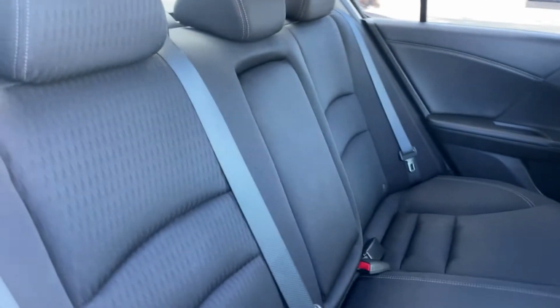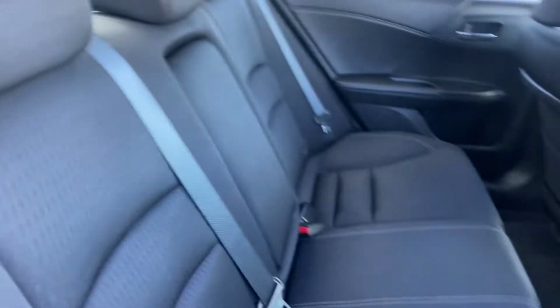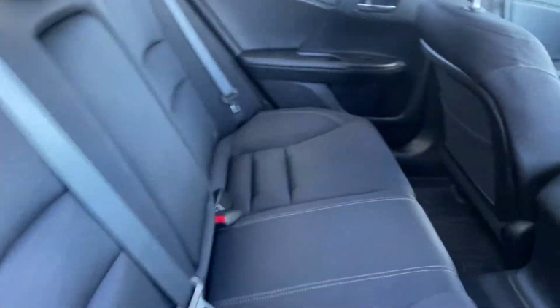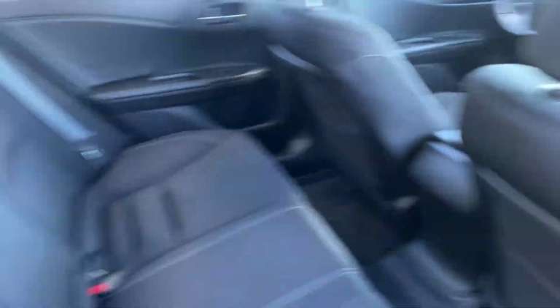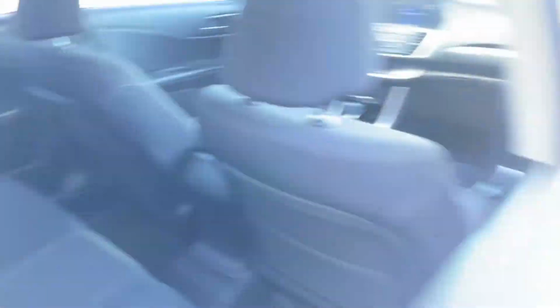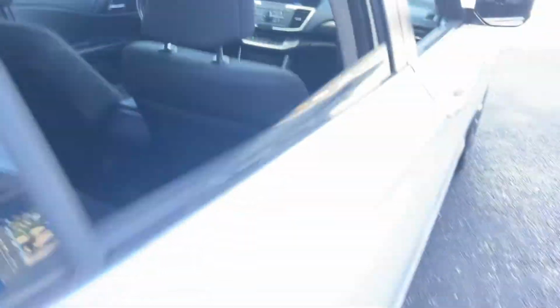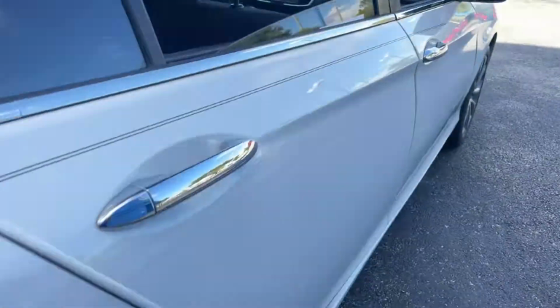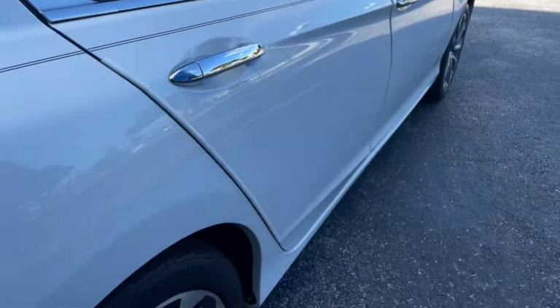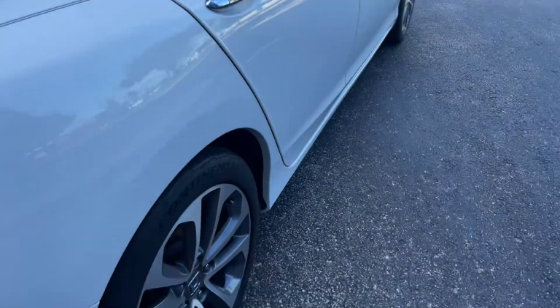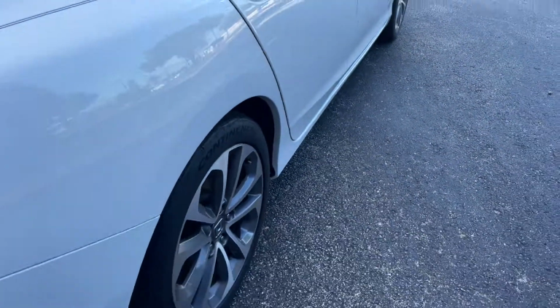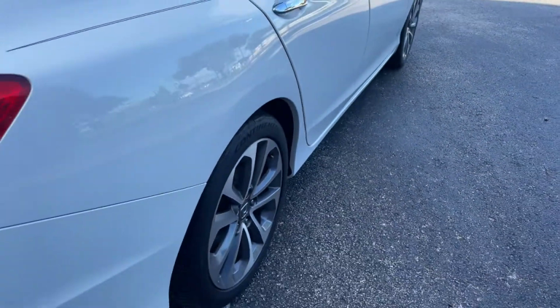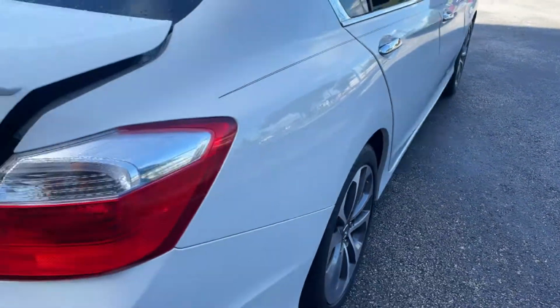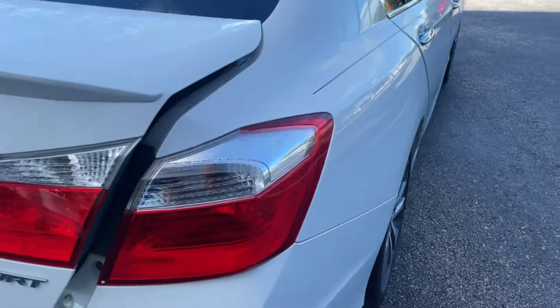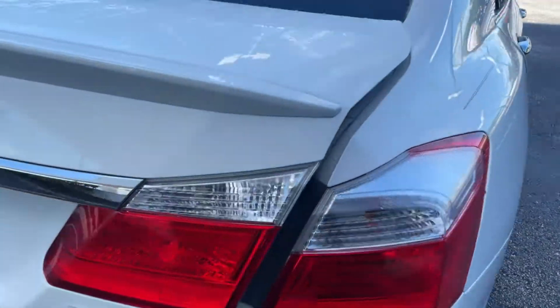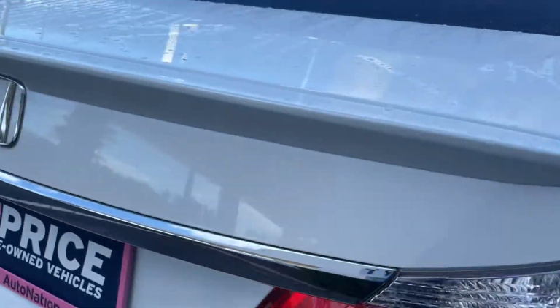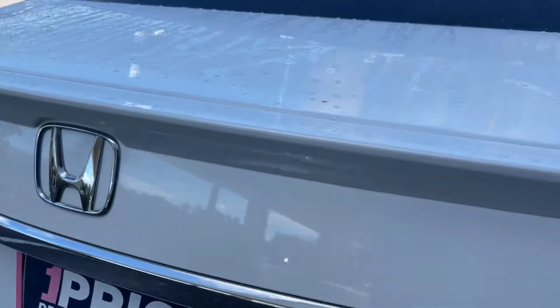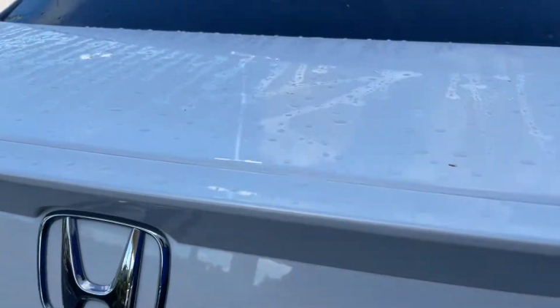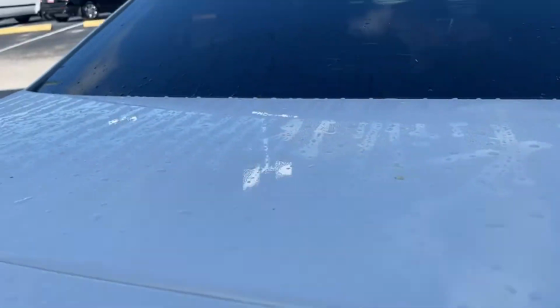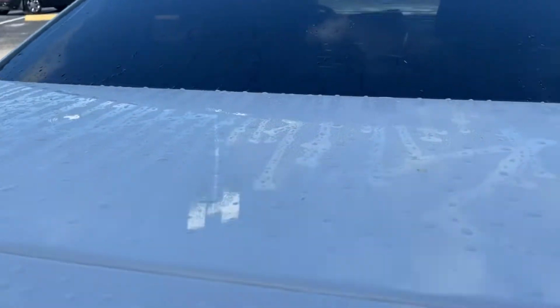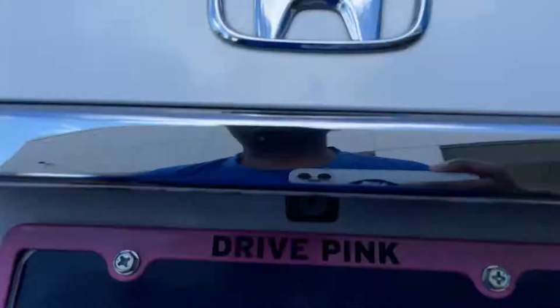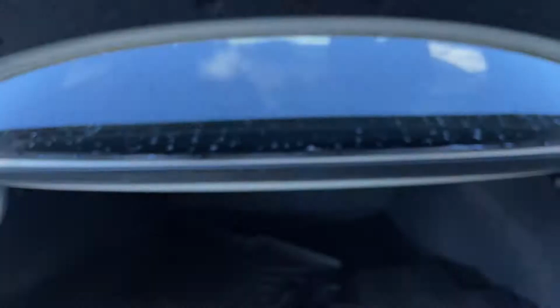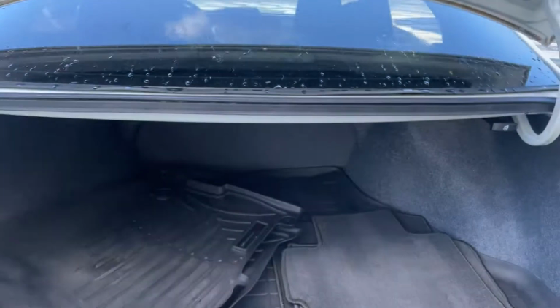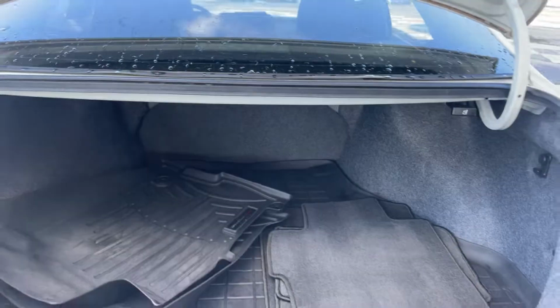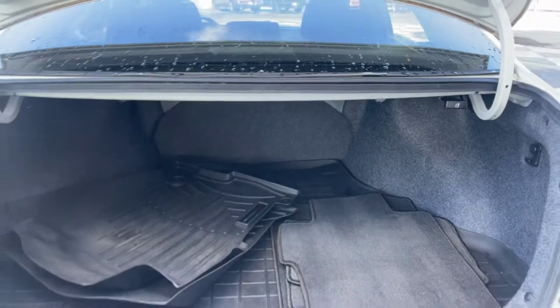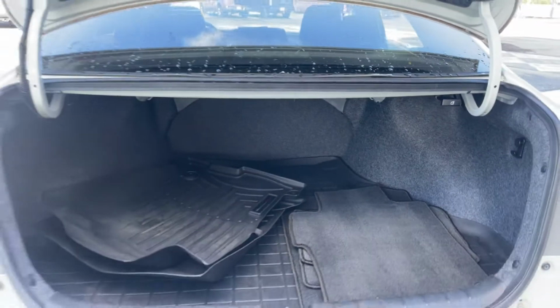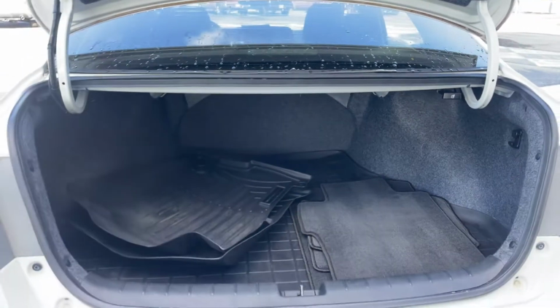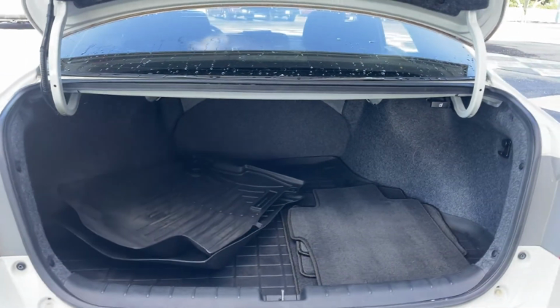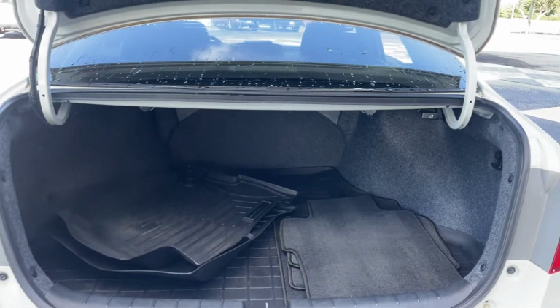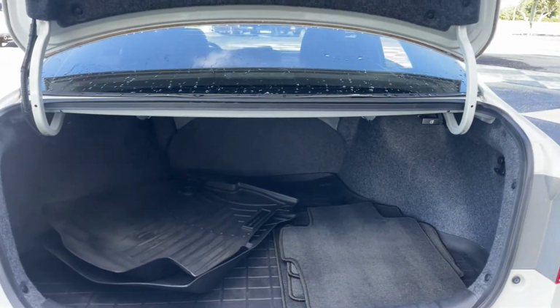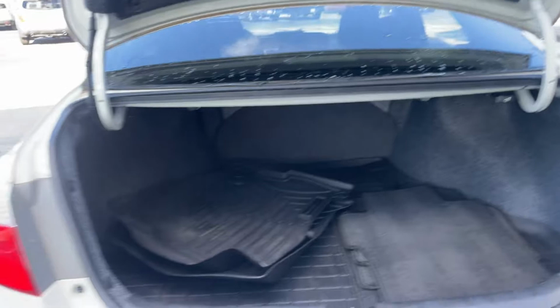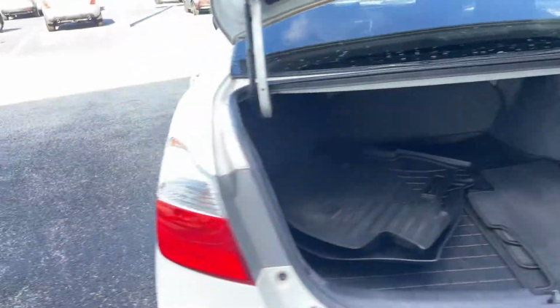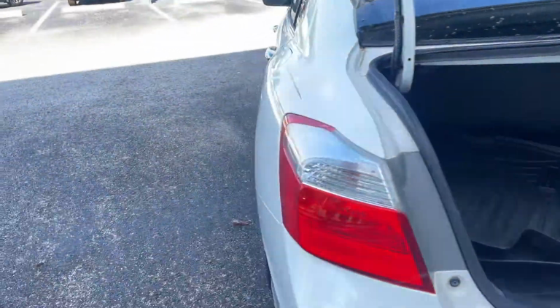There's a look at the rear seat, aluminum wheels, rear lip spoiler, backup camera, box trunk, and the rear seat folds down for additional storage.